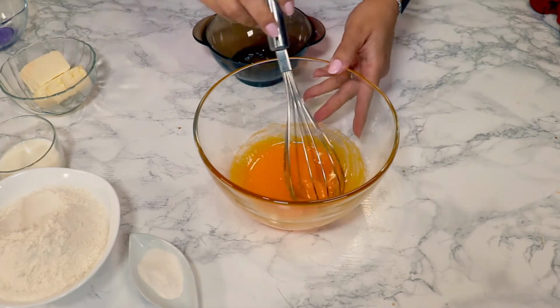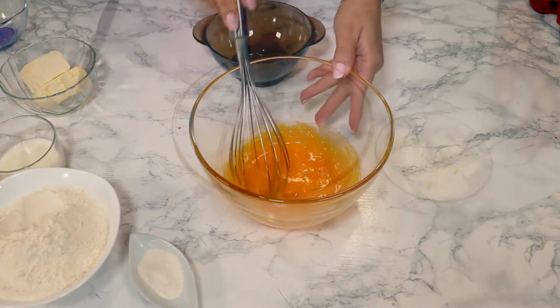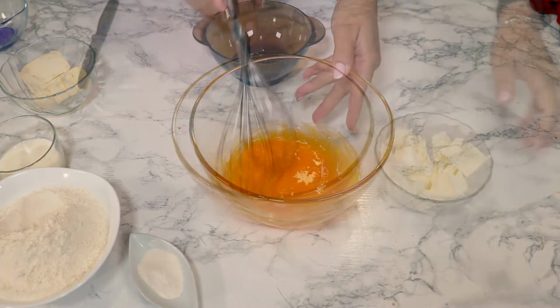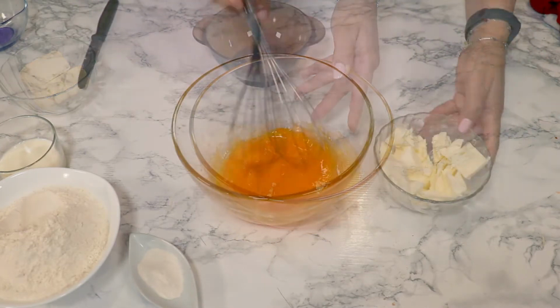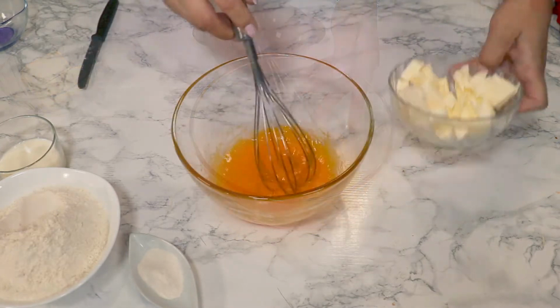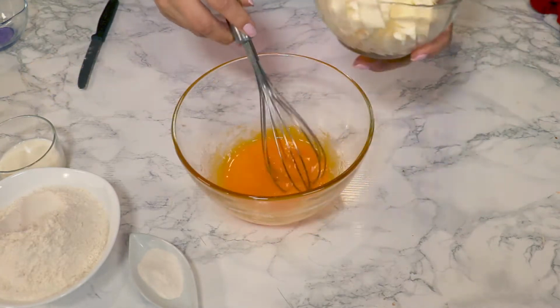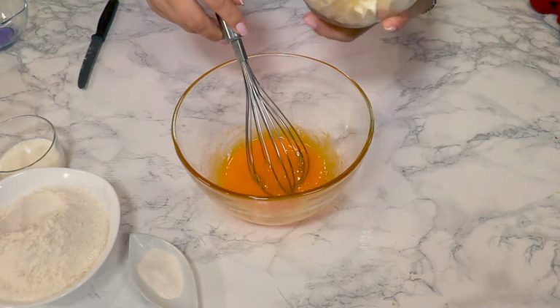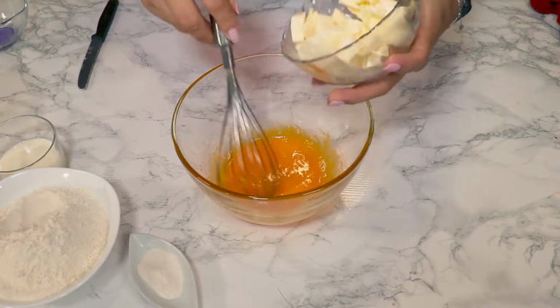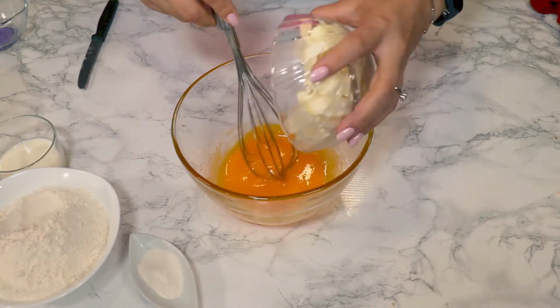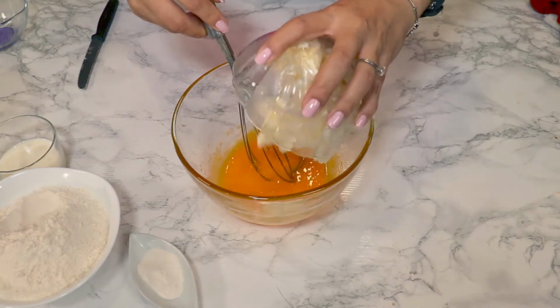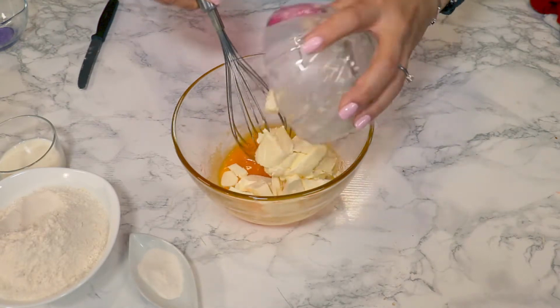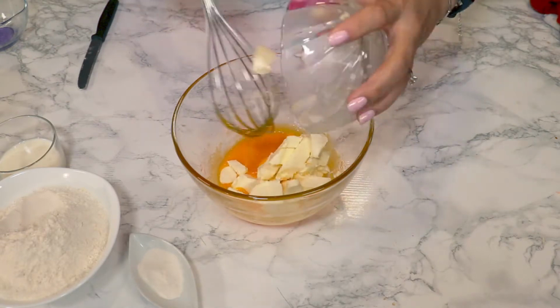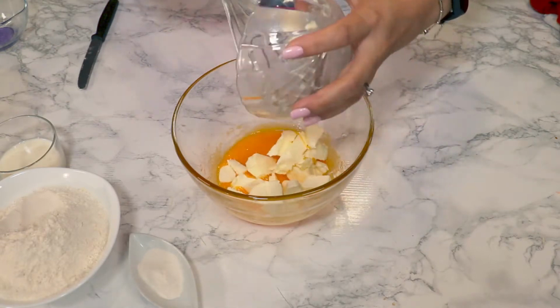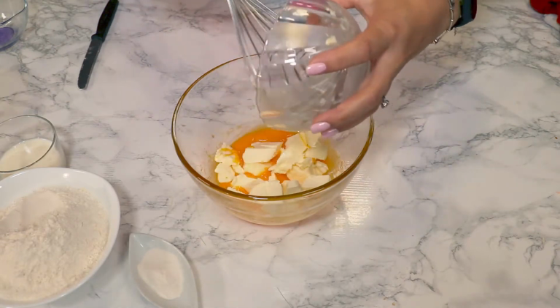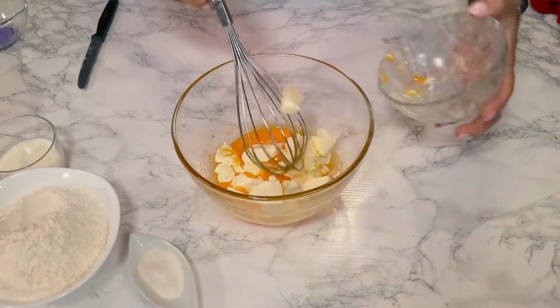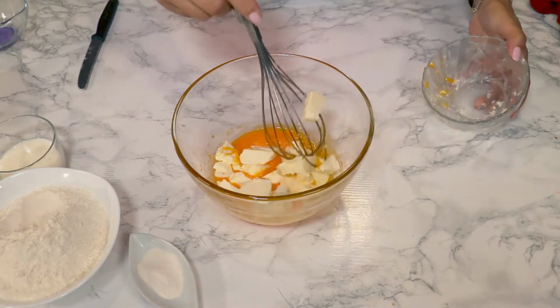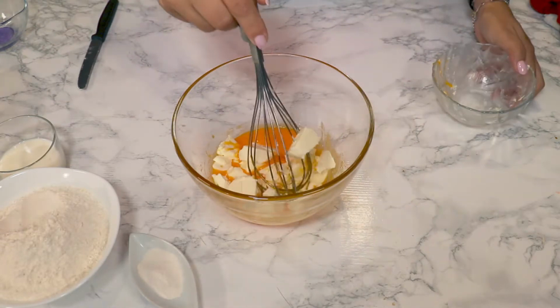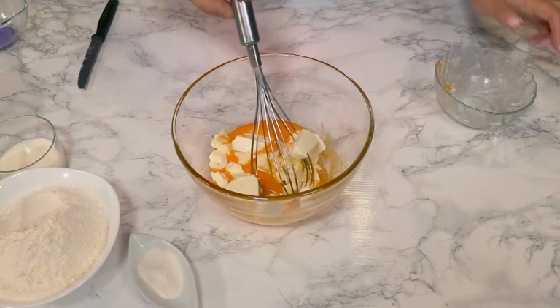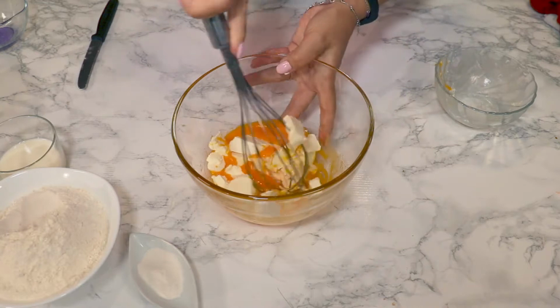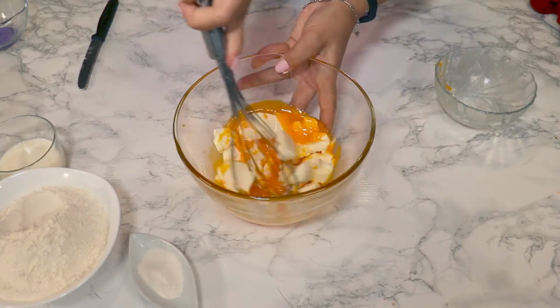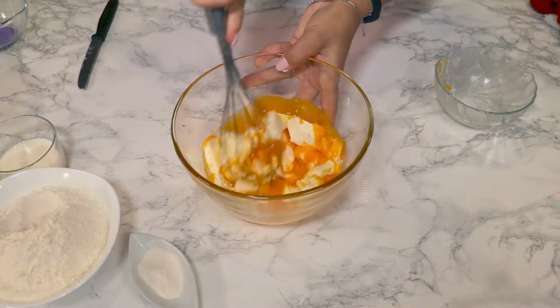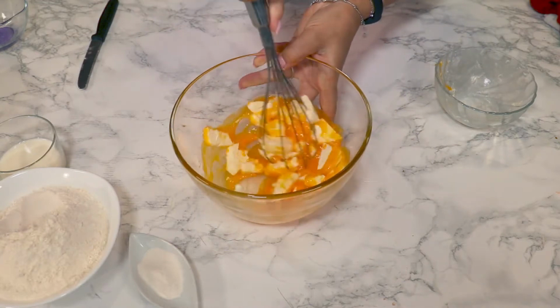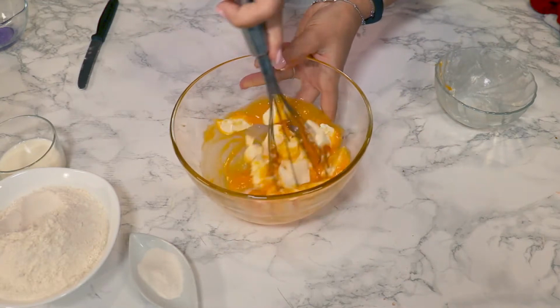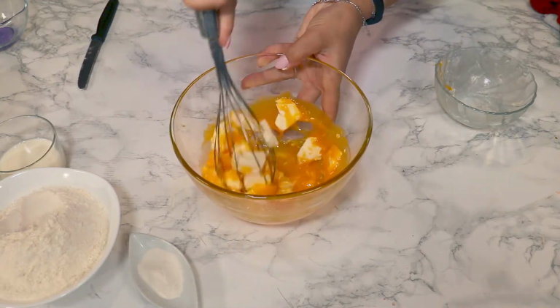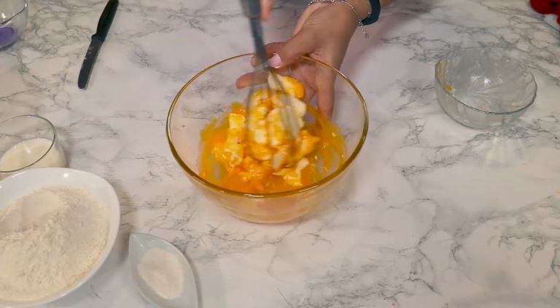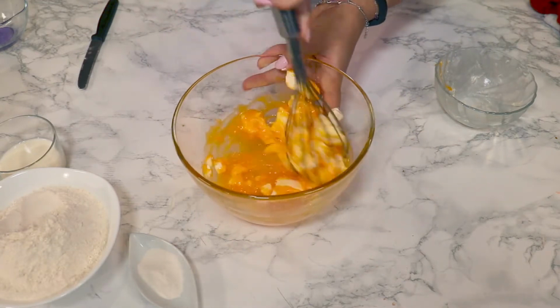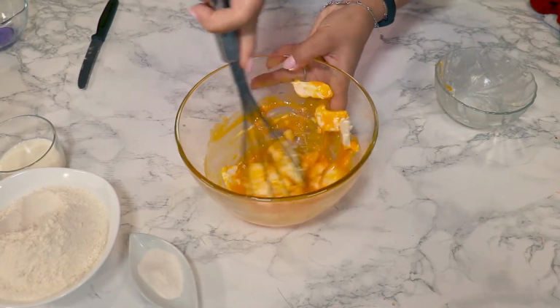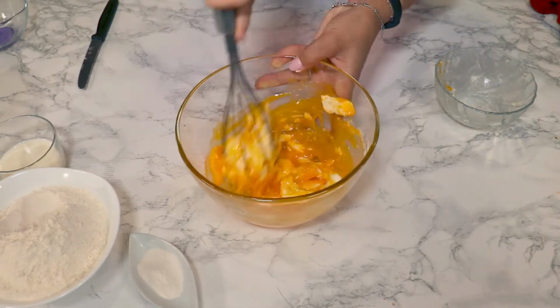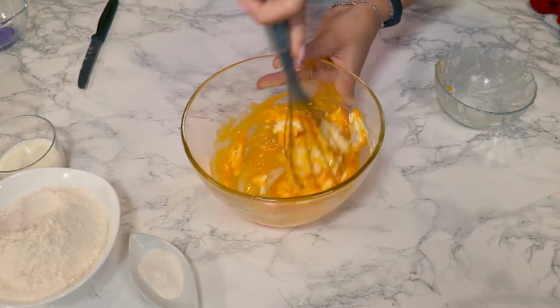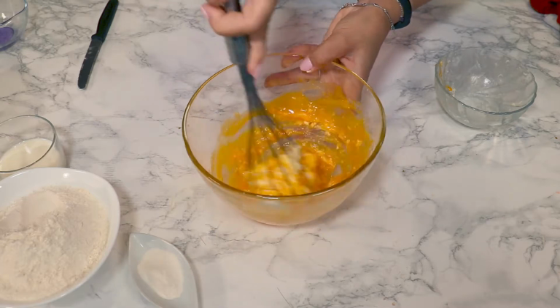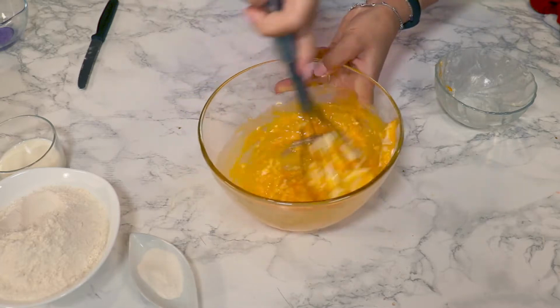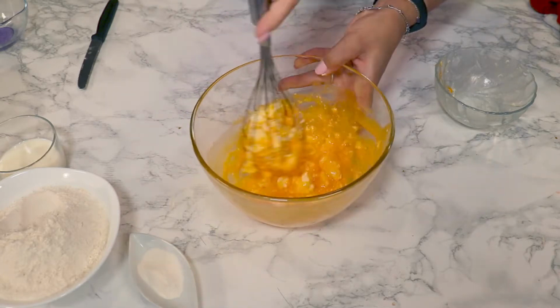After that, add butter — cut it in smaller pieces, it will be easier to incorporate into the dough. Cream it together with the sugar and the egg yolks.